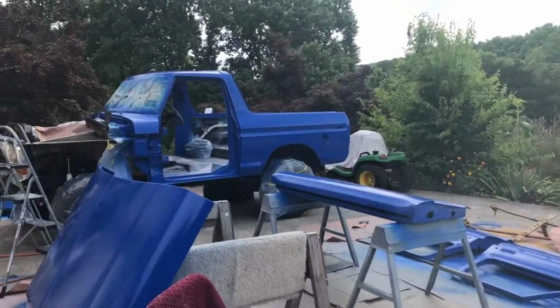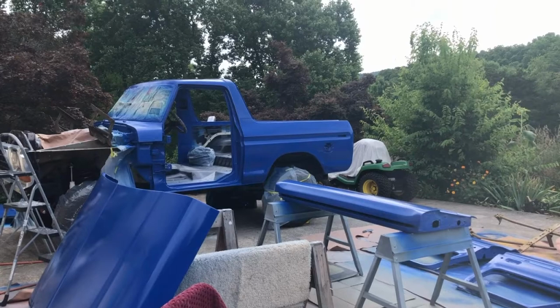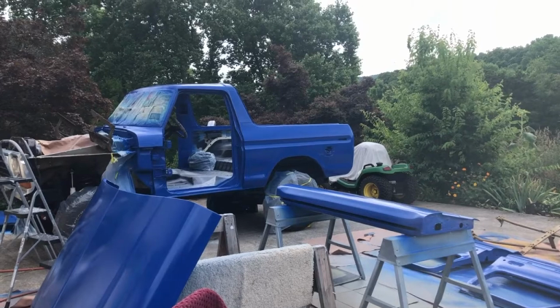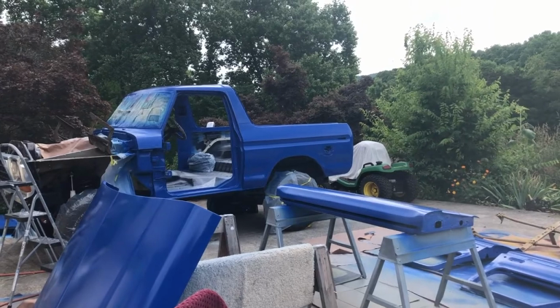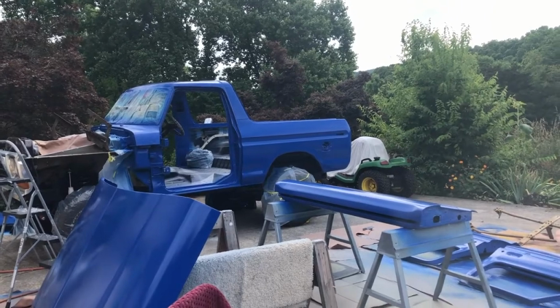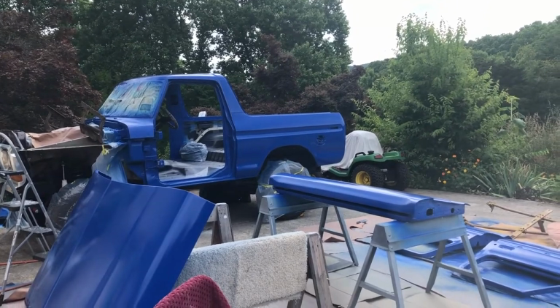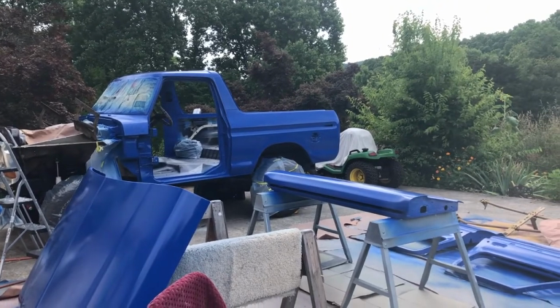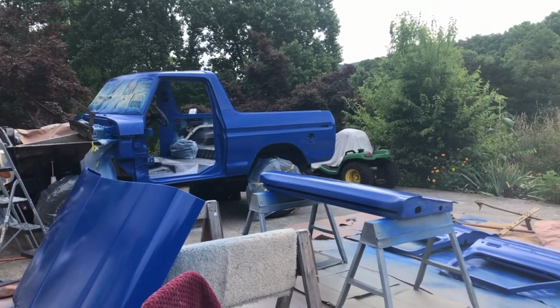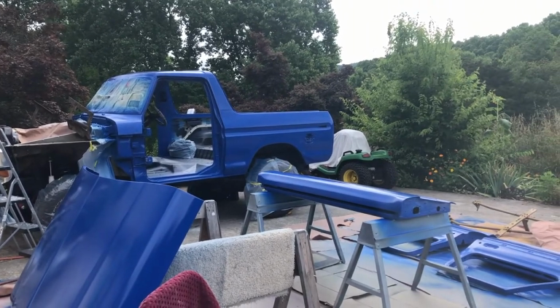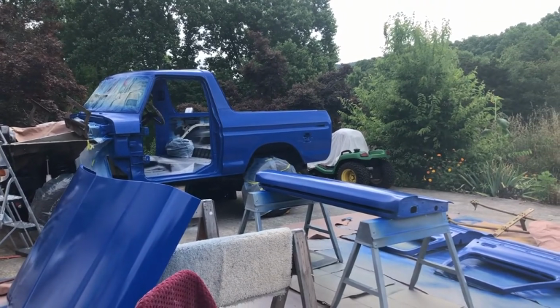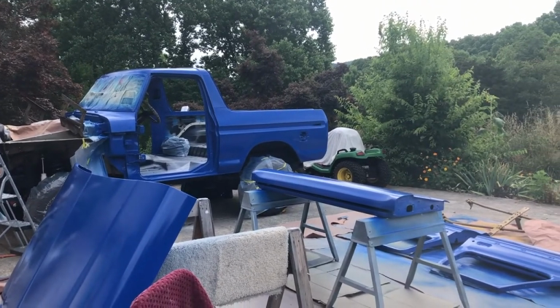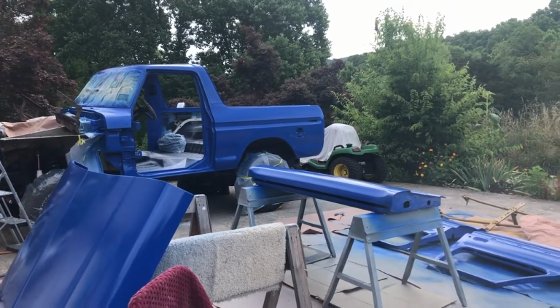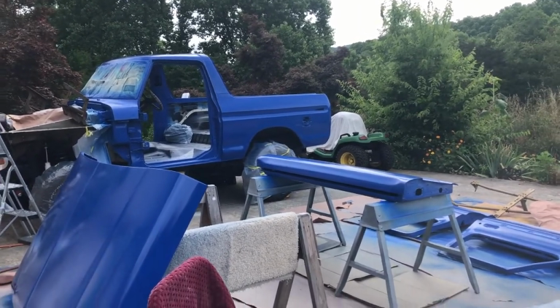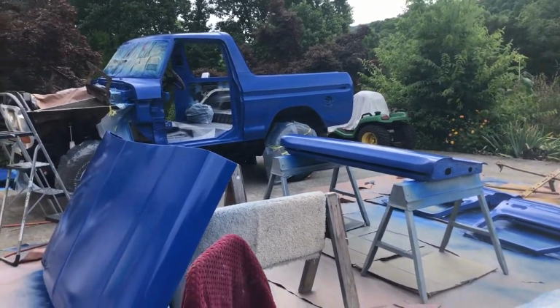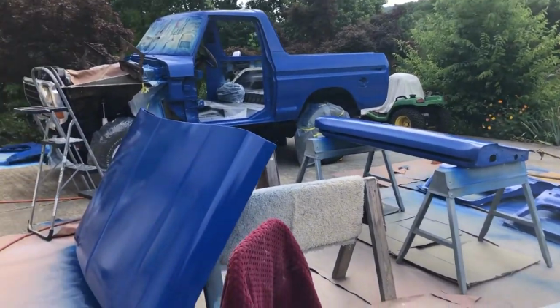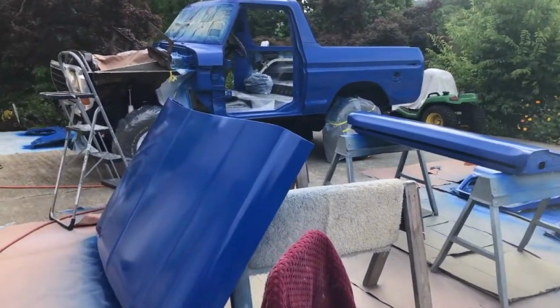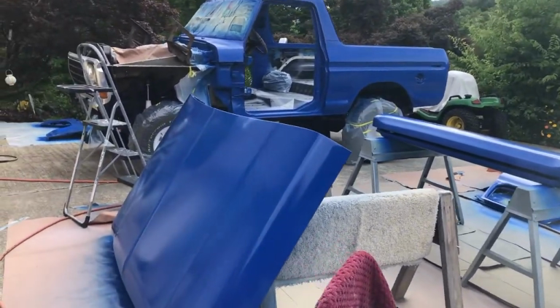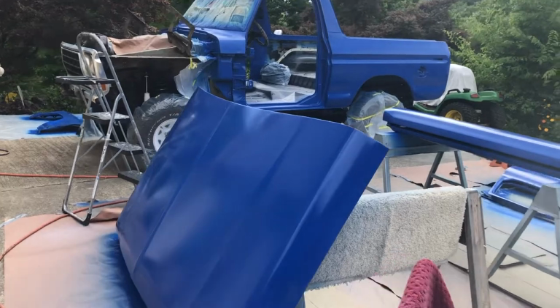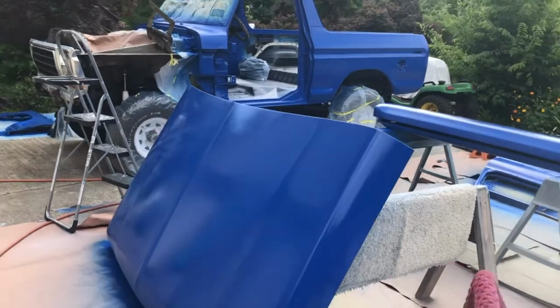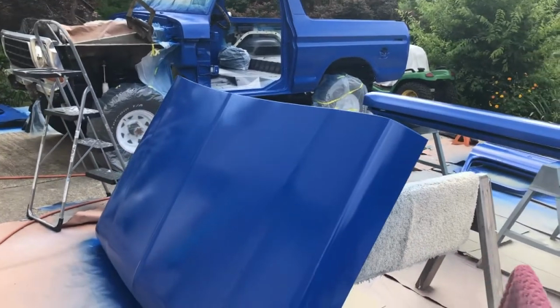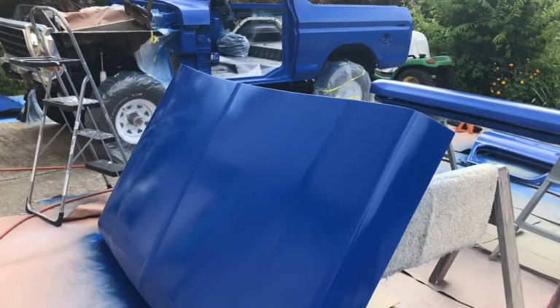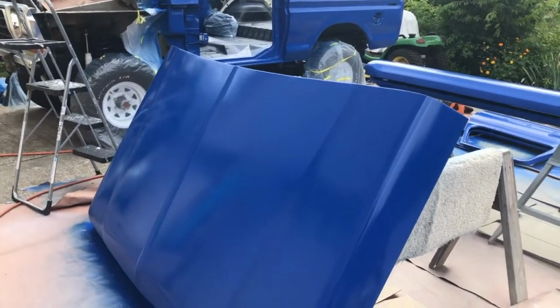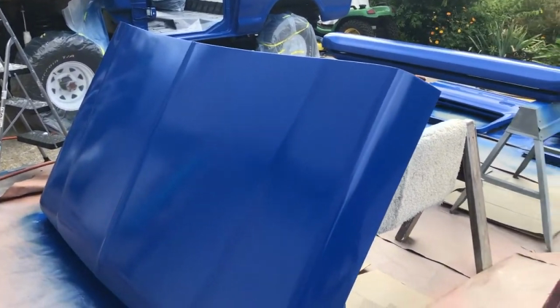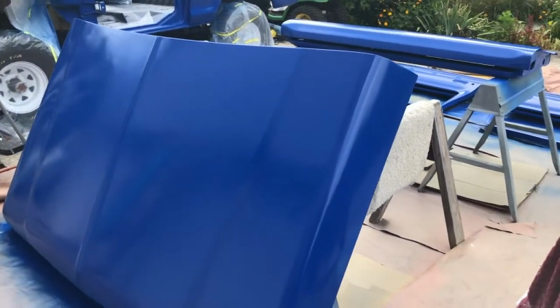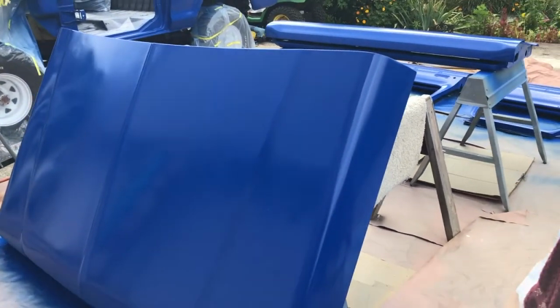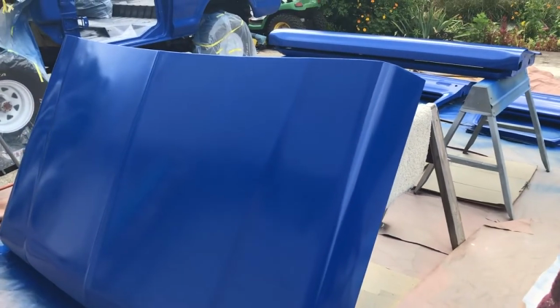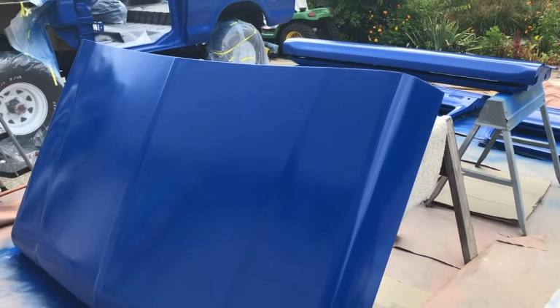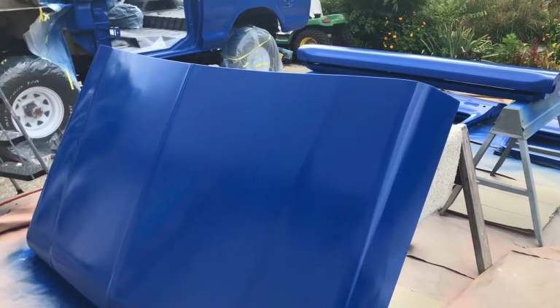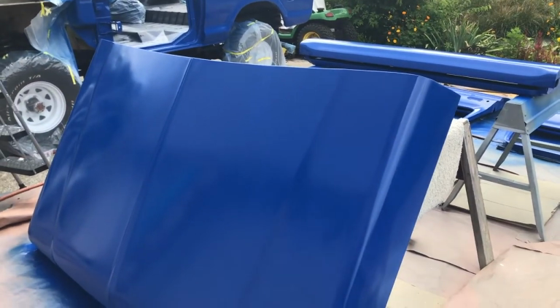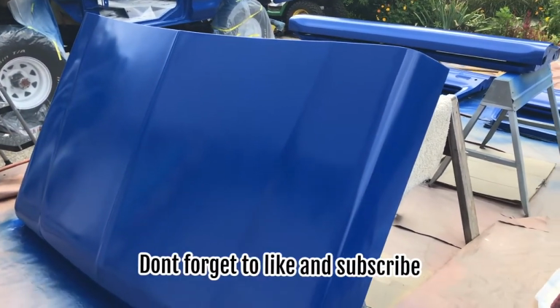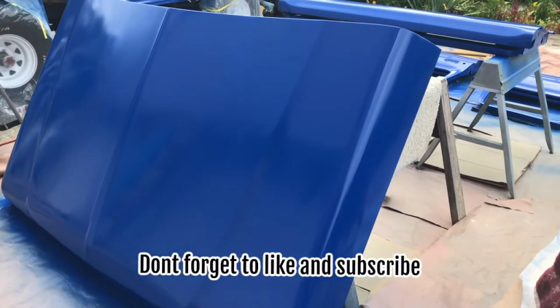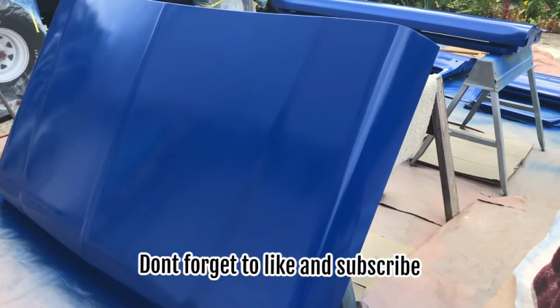Shablam! I put three coats on yesterday. I actually did this with bed liner — Durabak. I shot it to get a glossy, smooth finish, which I love.